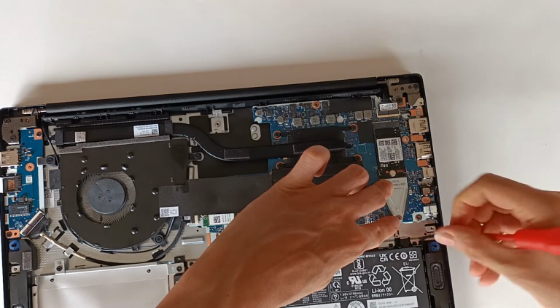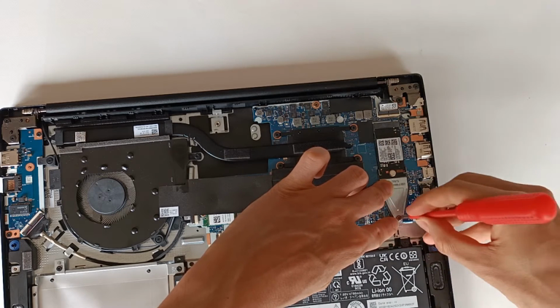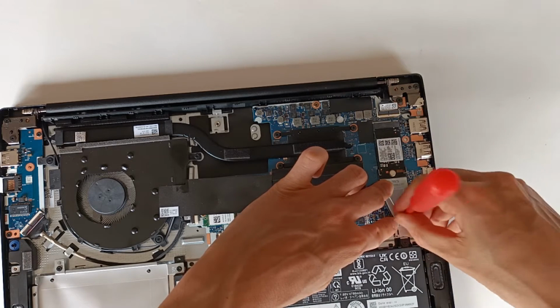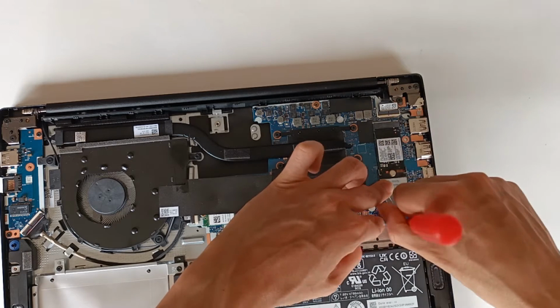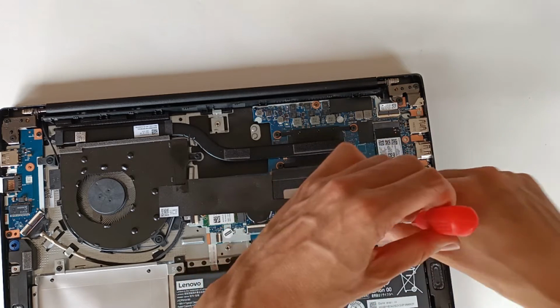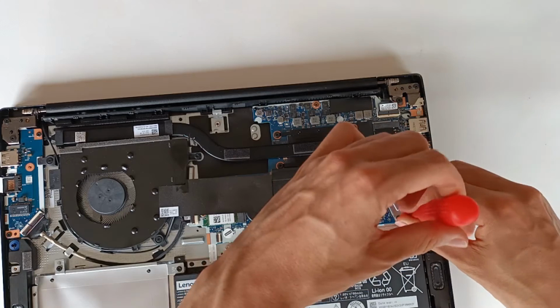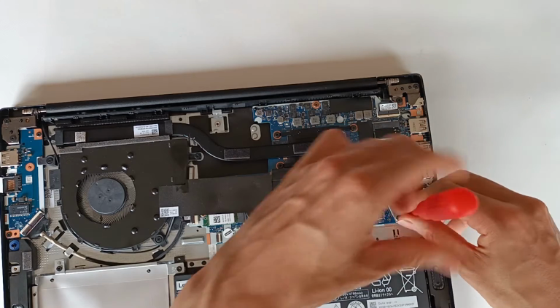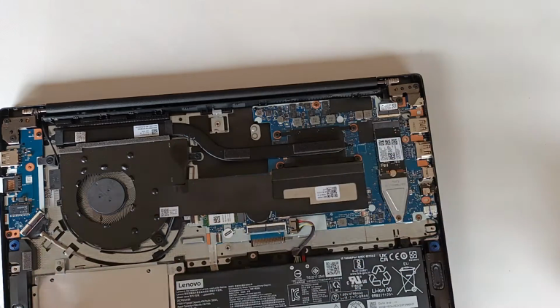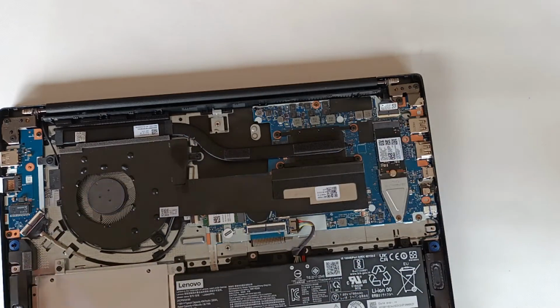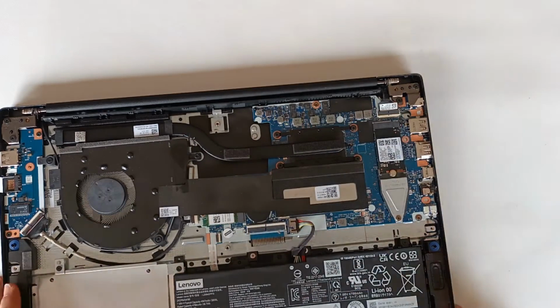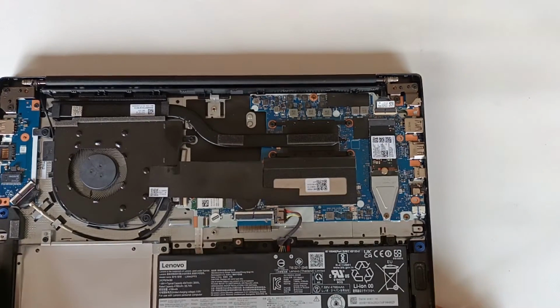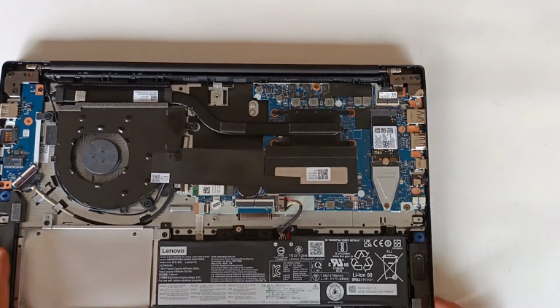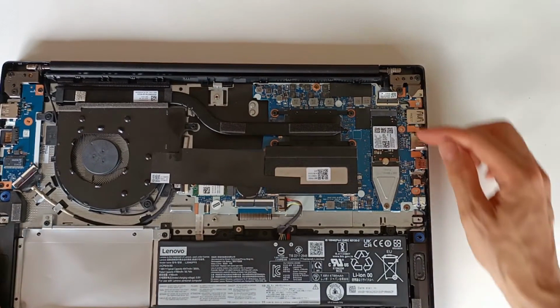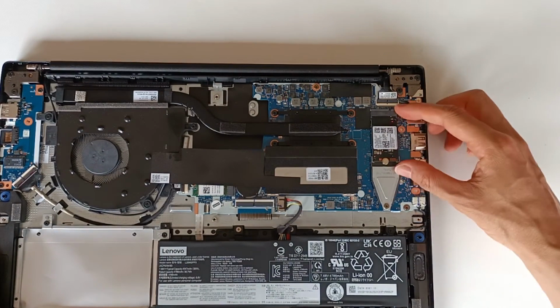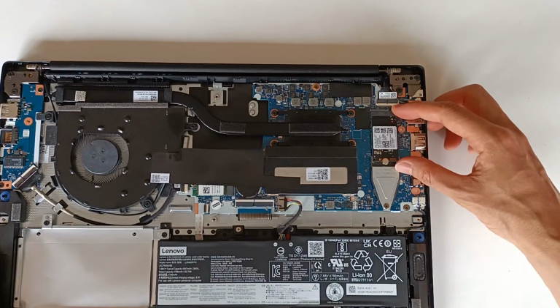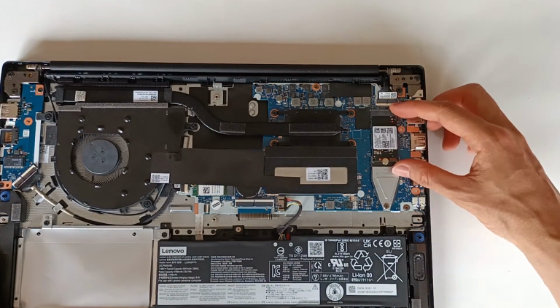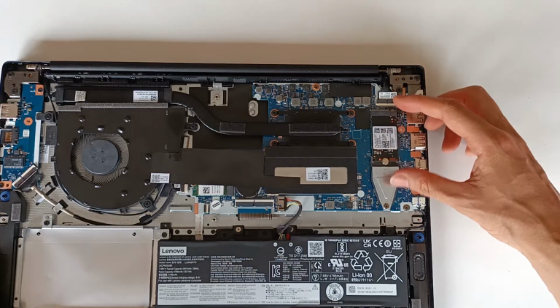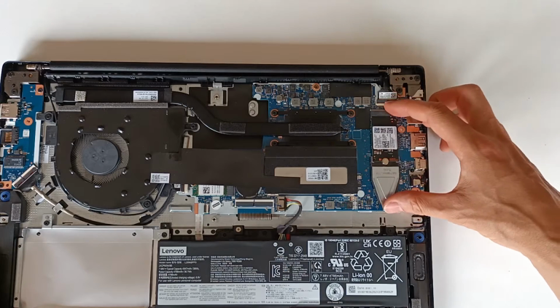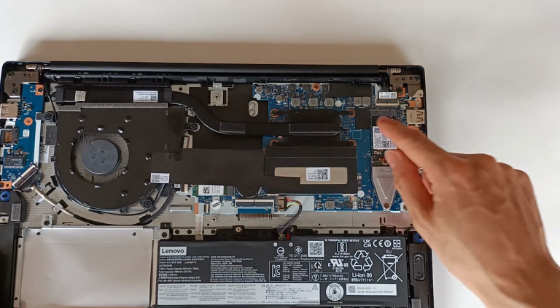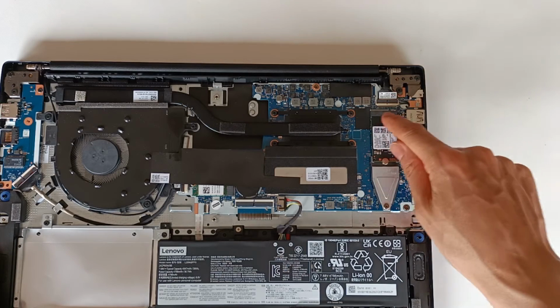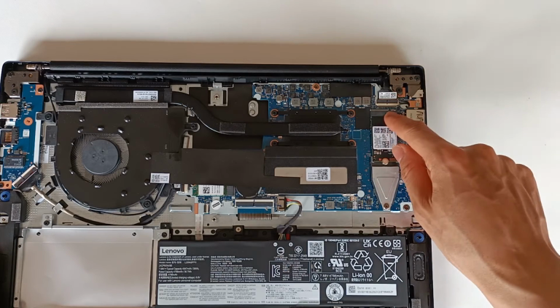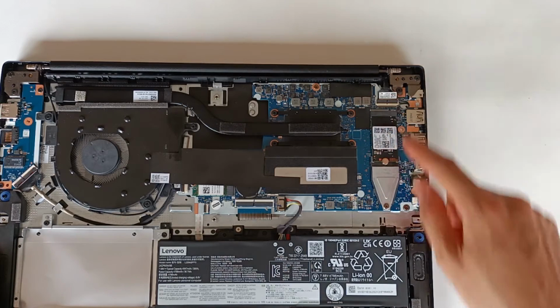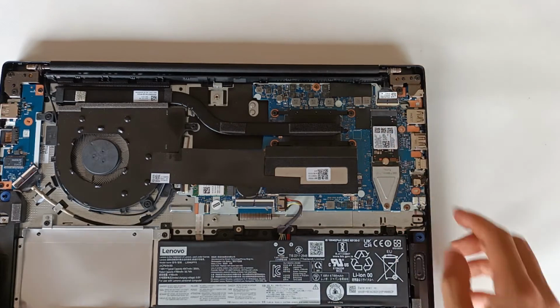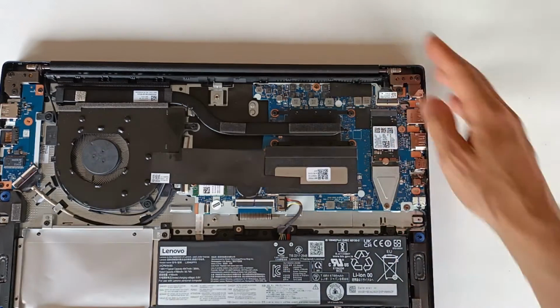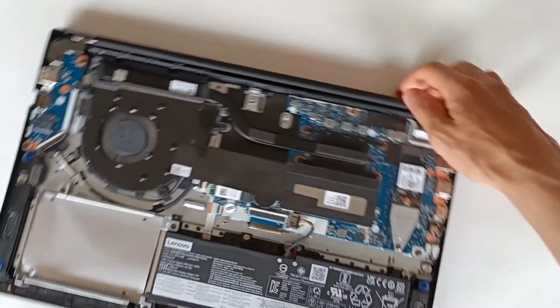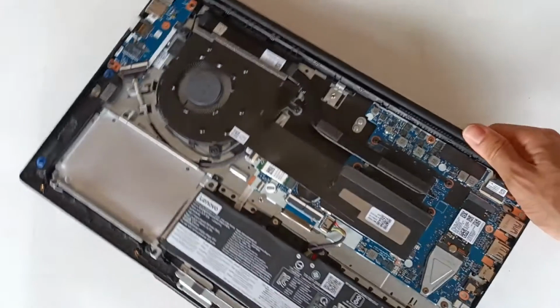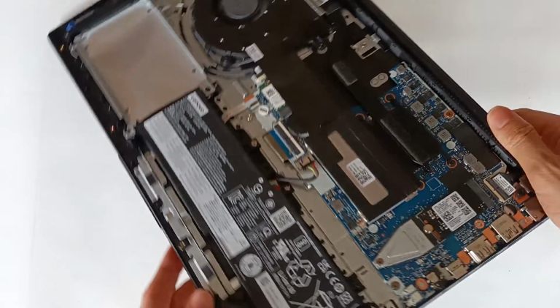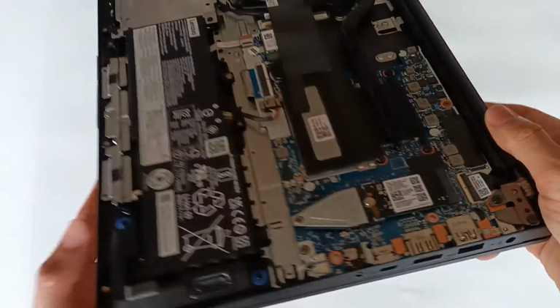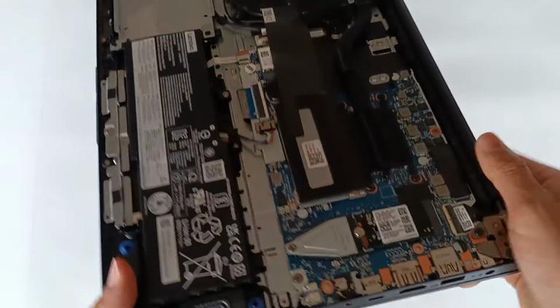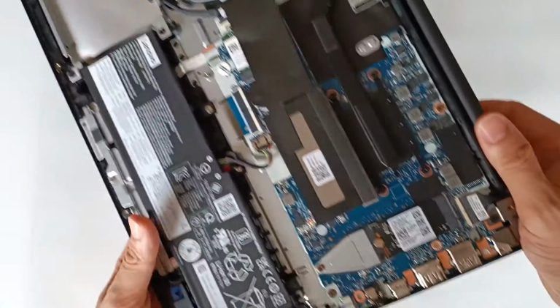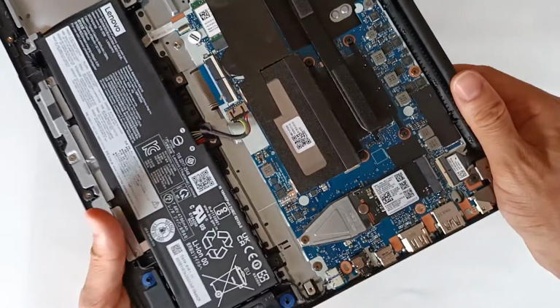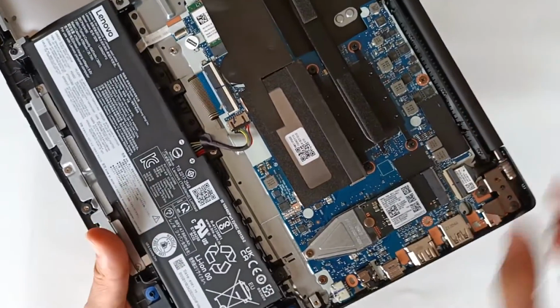No need to force it anymore because the module is fixed. My NVMe drive is already installed on this computer — it's easy as that to install a new NVMe drive on an M.2 connector on this computer.